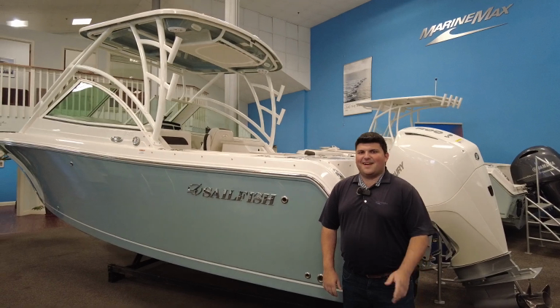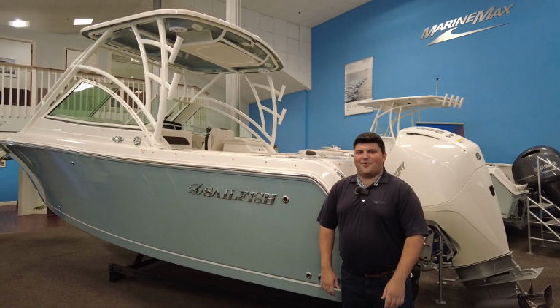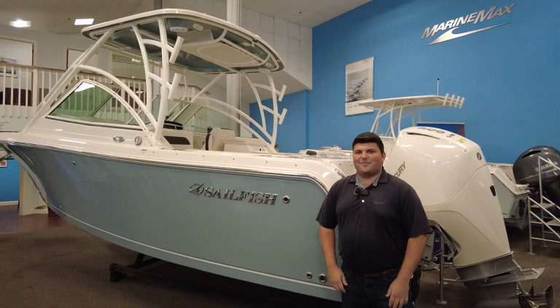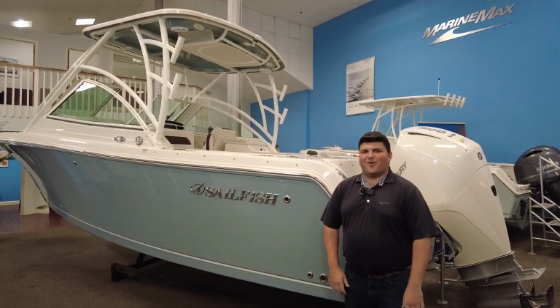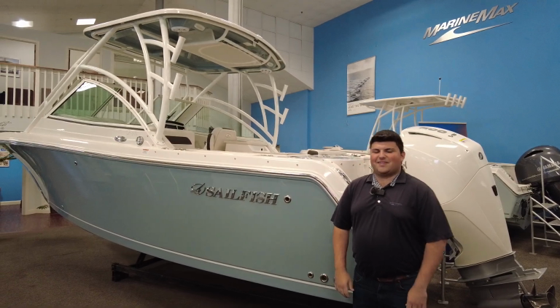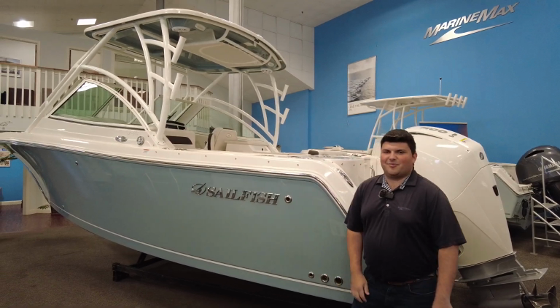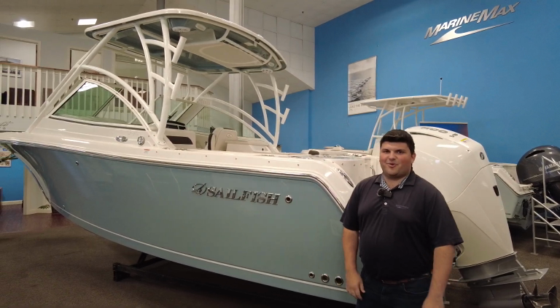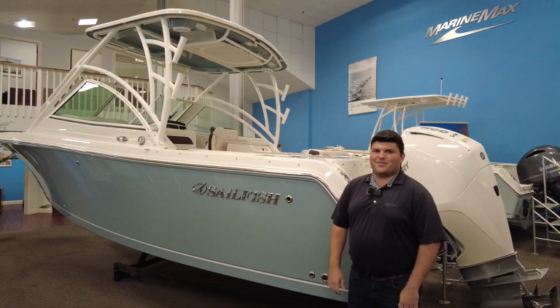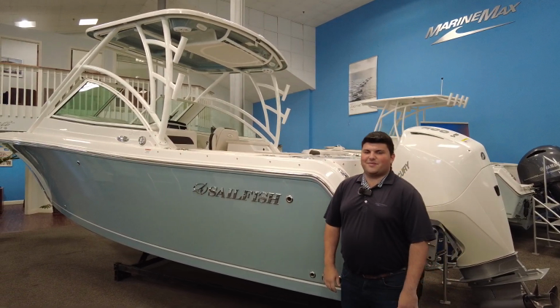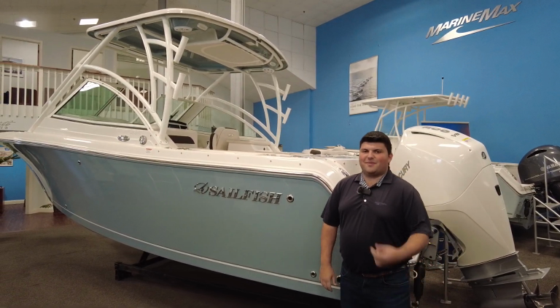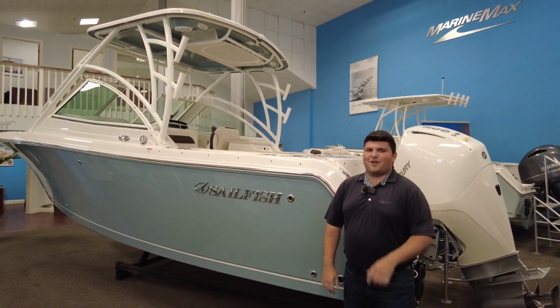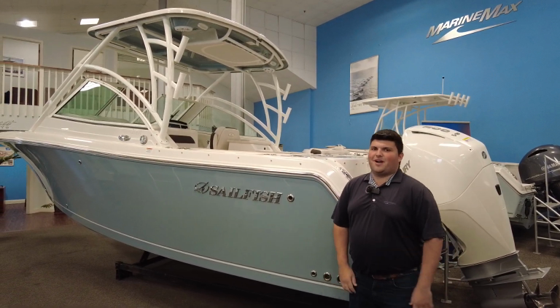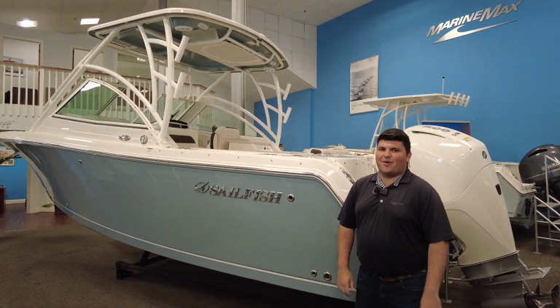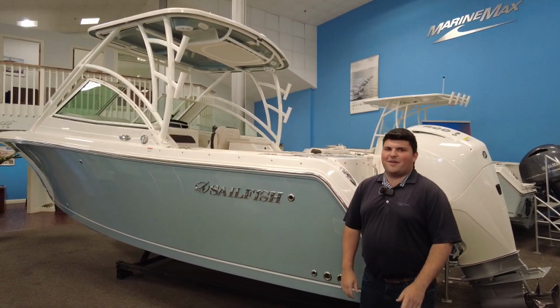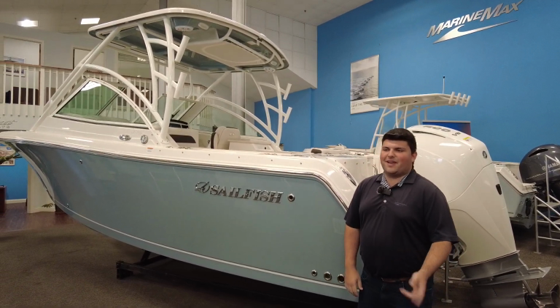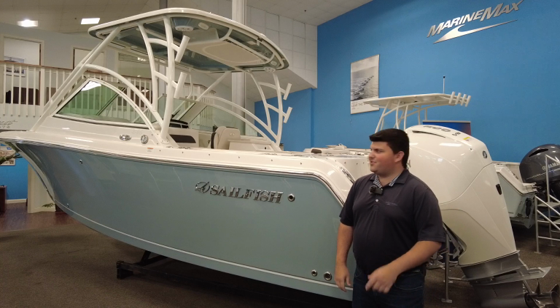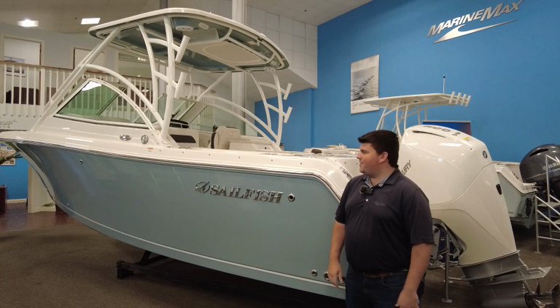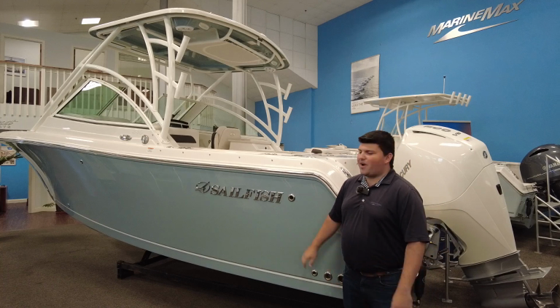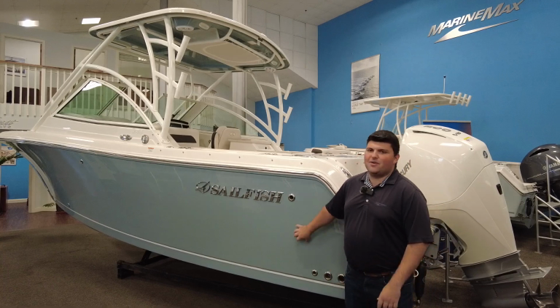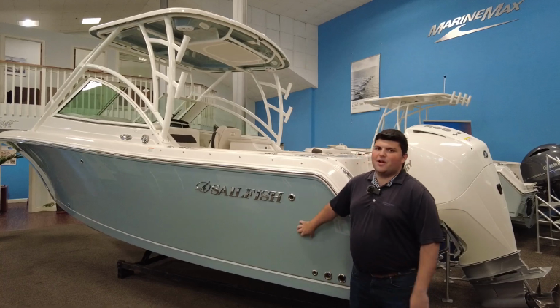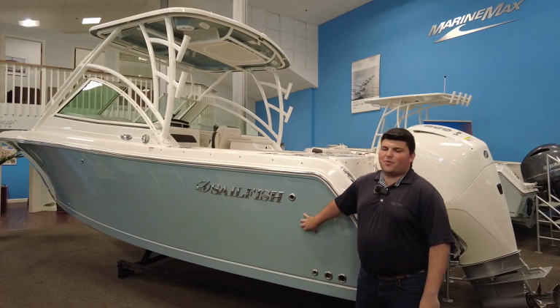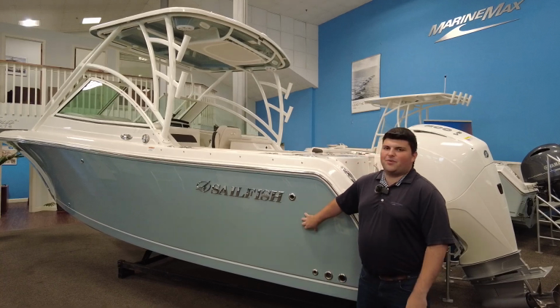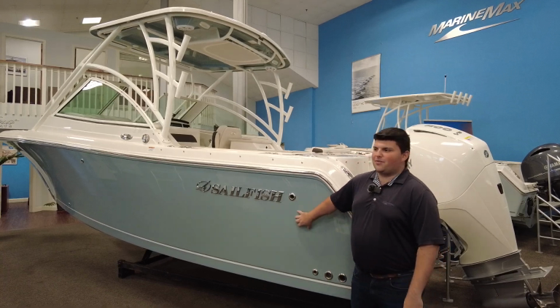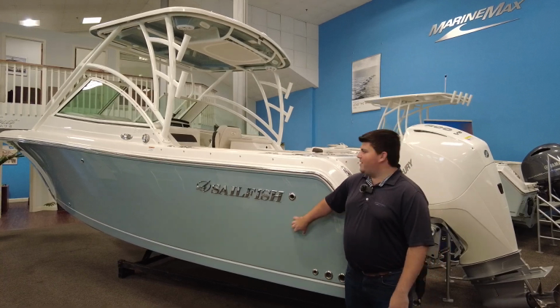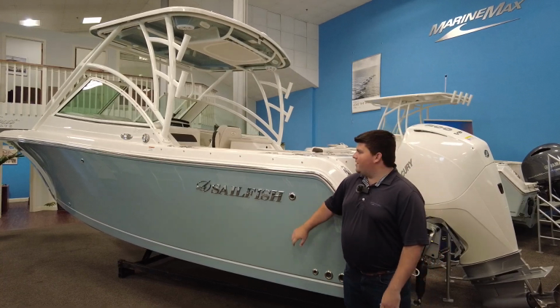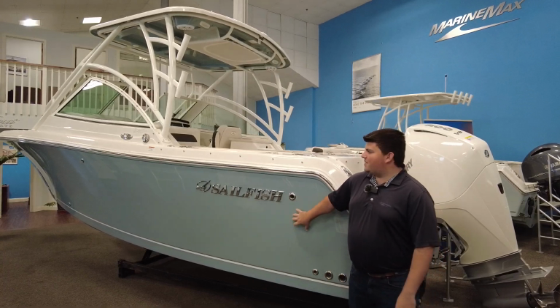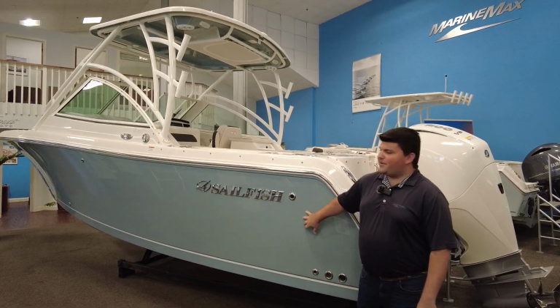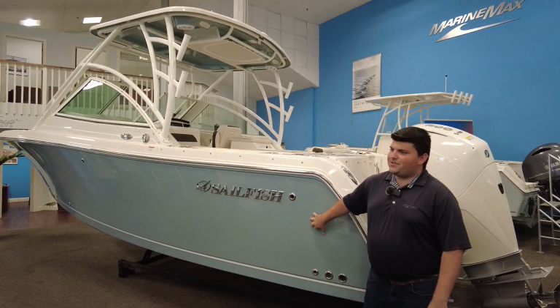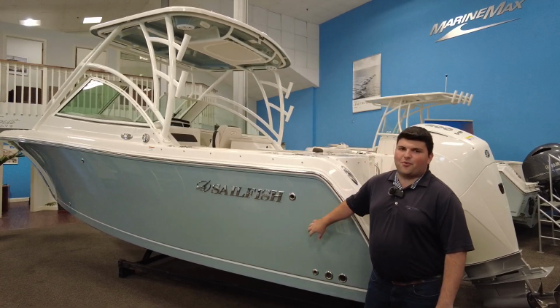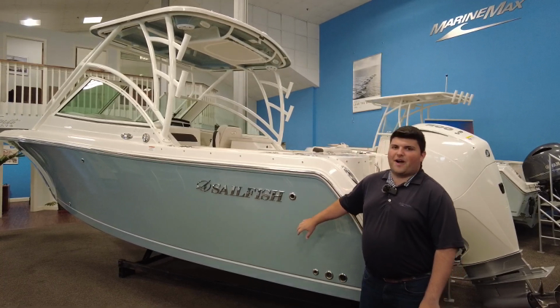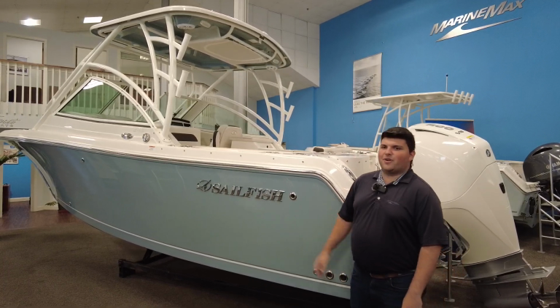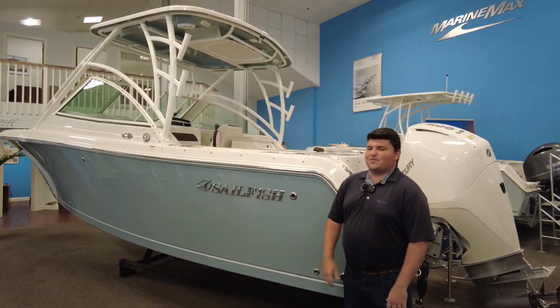Hi, welcome to Marine Max in Summers Point, New Jersey. My name is Michael Pagano, and I'm here today to show you this brand new 2023 Sailfish 245 dual console.